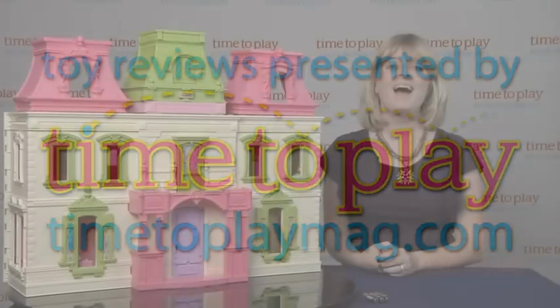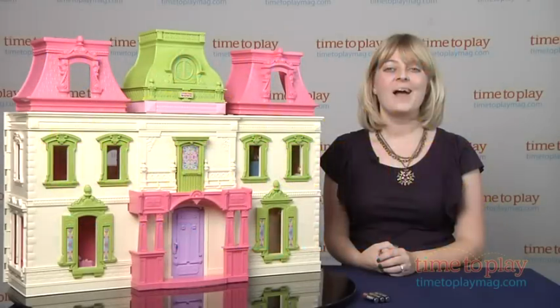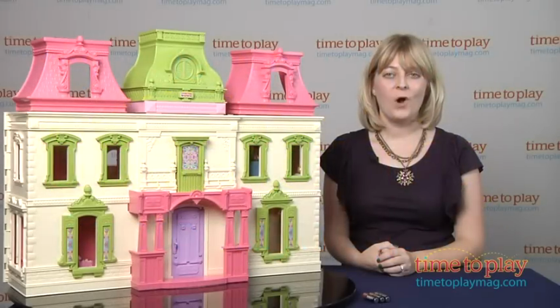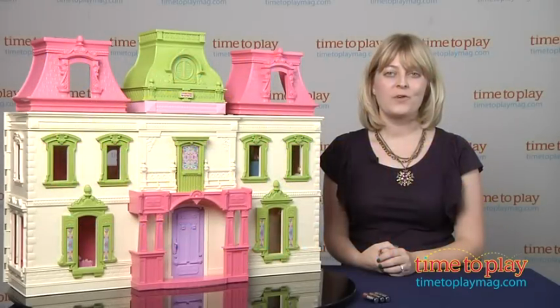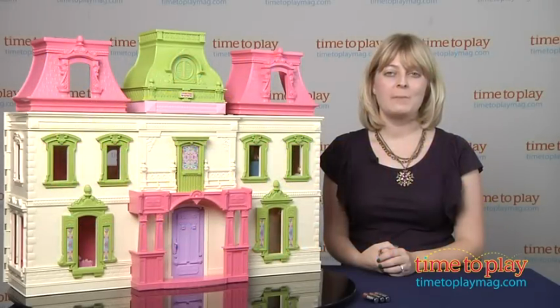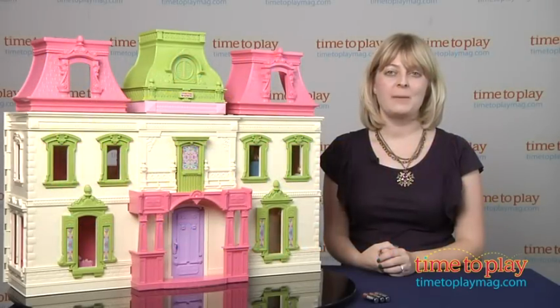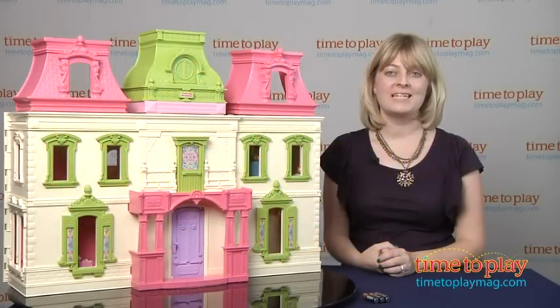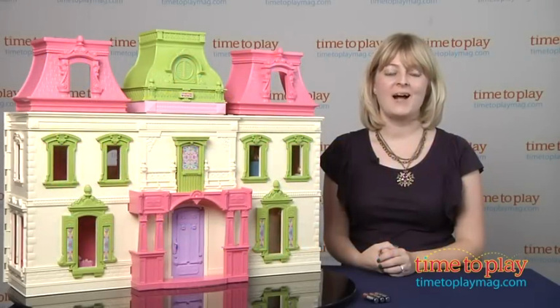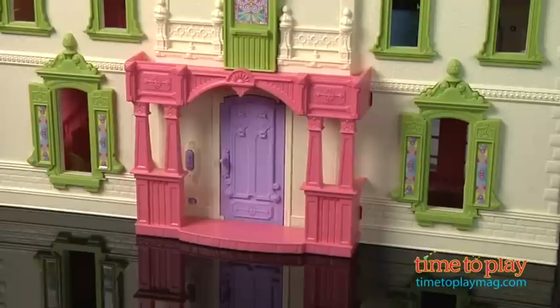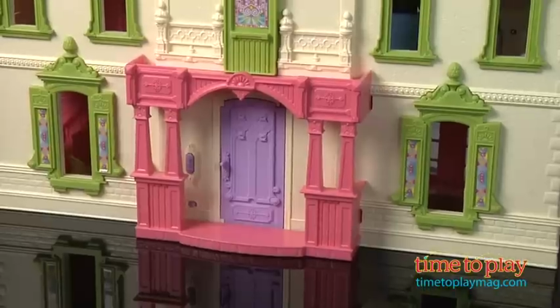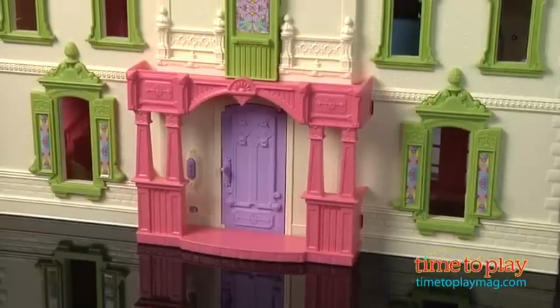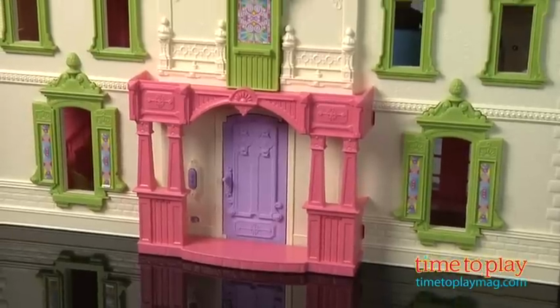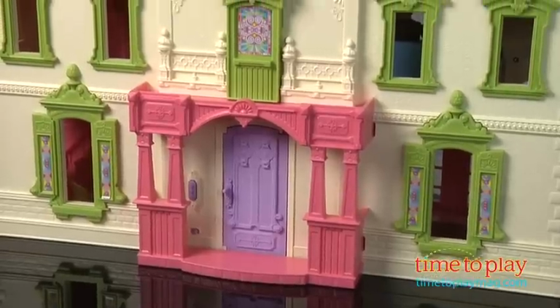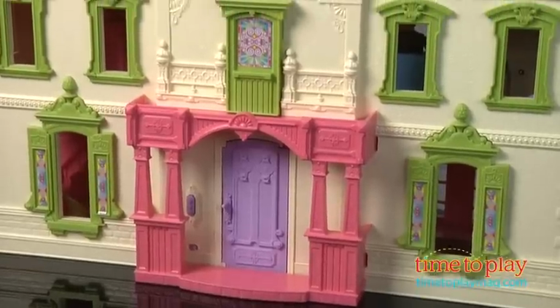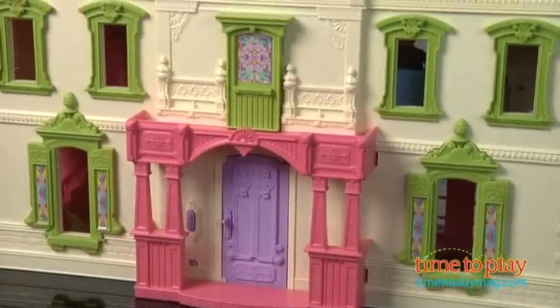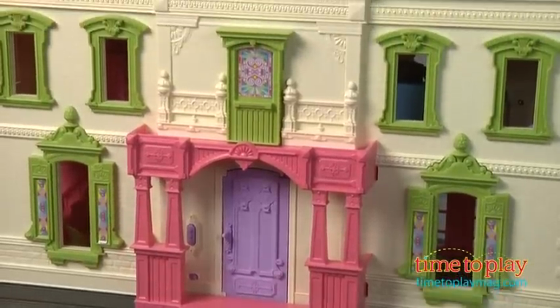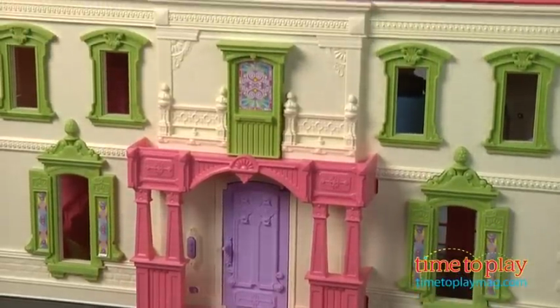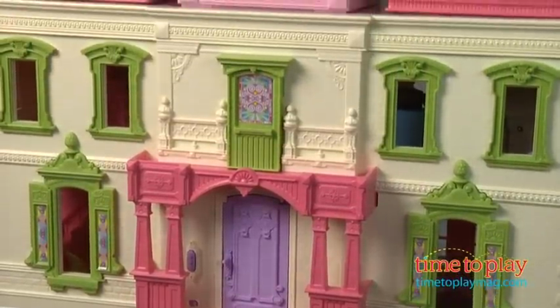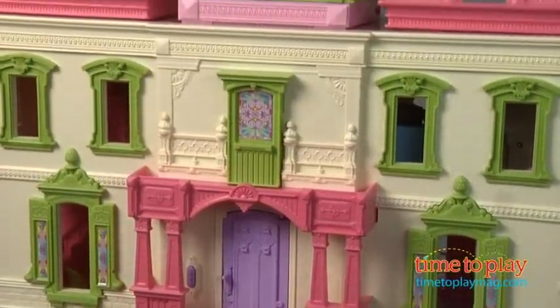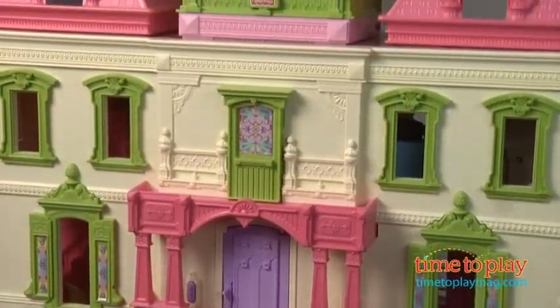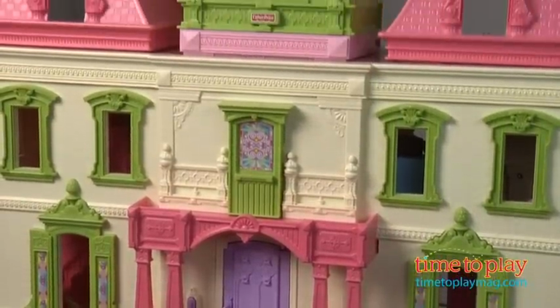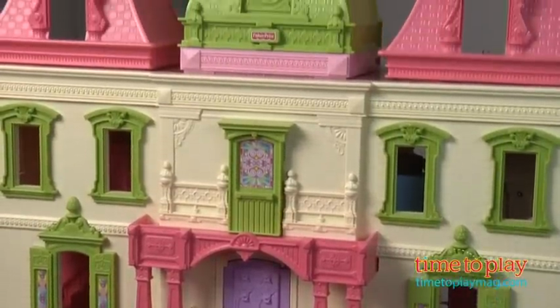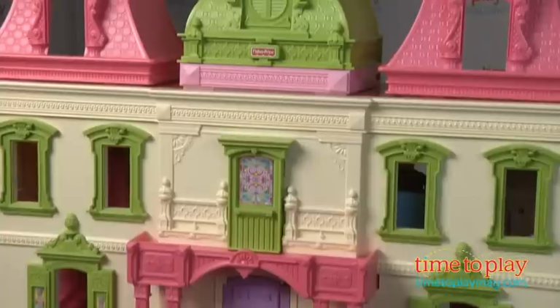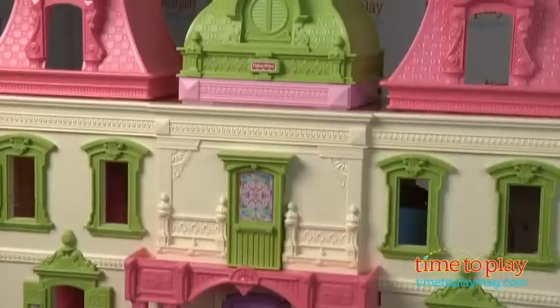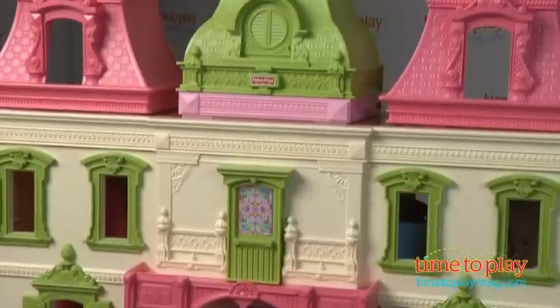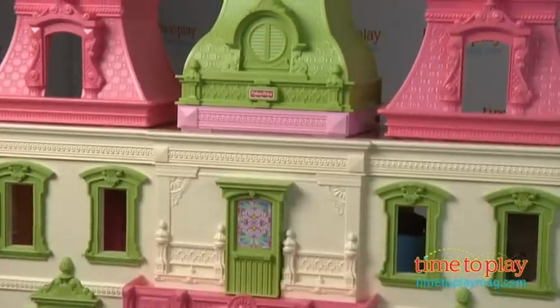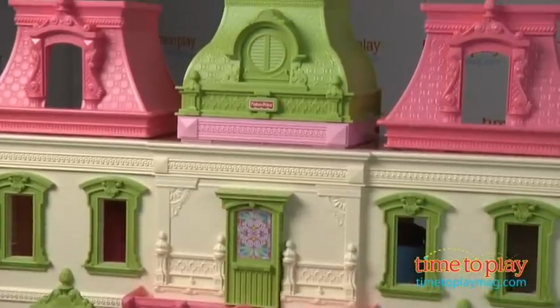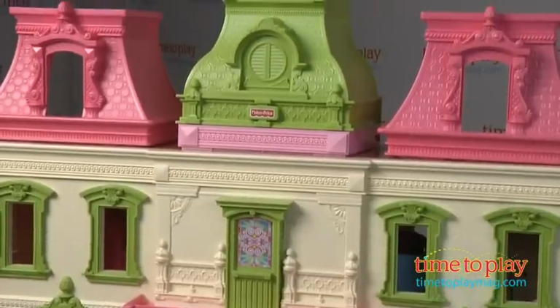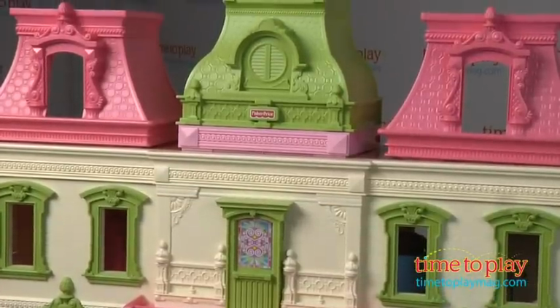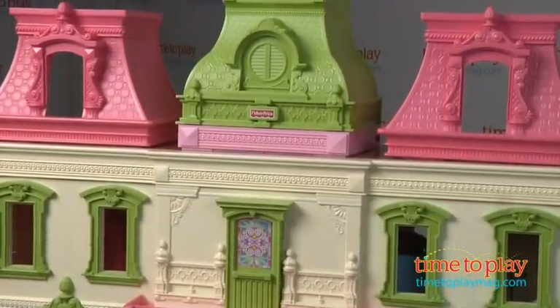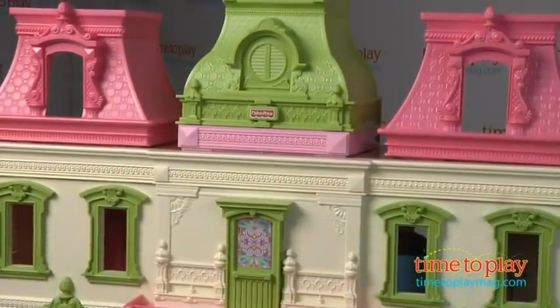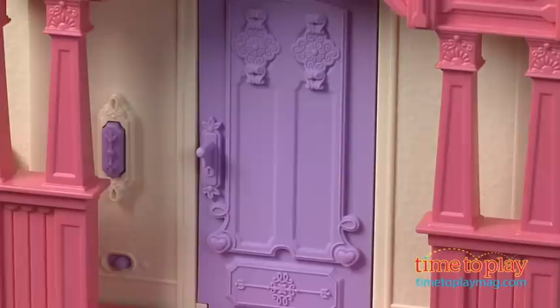Hi, I'm Laurie from TimeToPlayMag.com and this is the Loving Family Dream Dollhouse from Fisher-Price. It's a four and a half foot dollhouse with four stories and nine rooms.